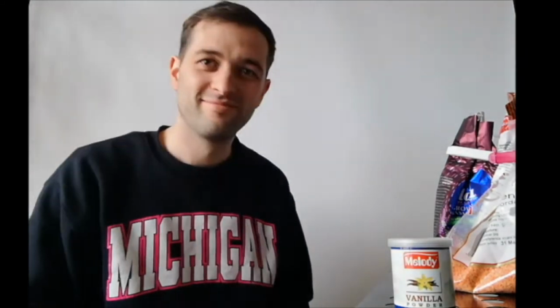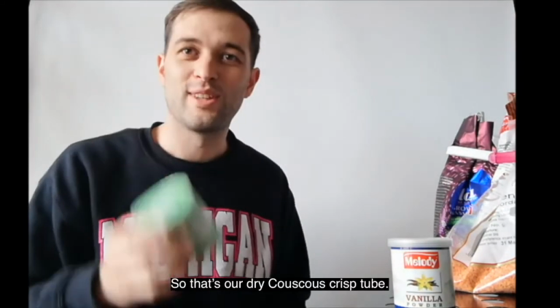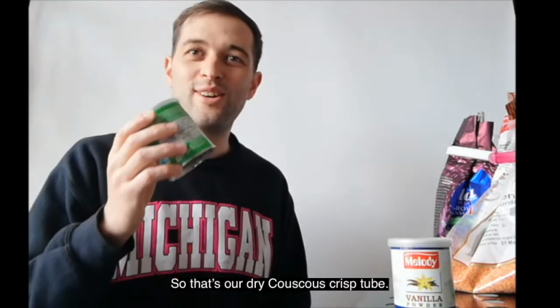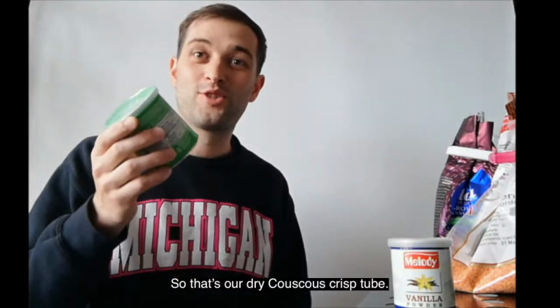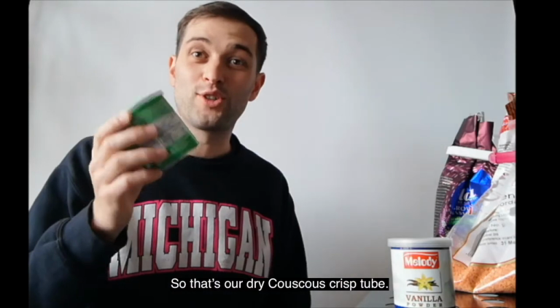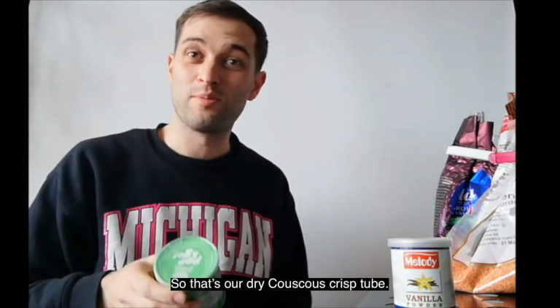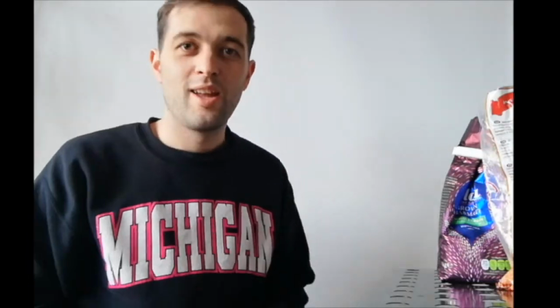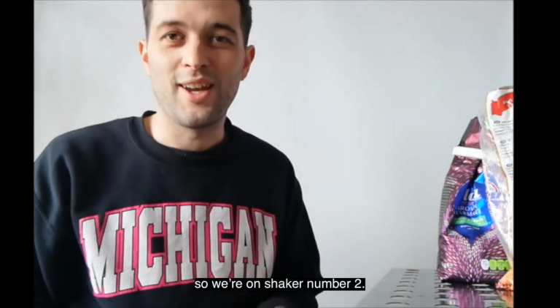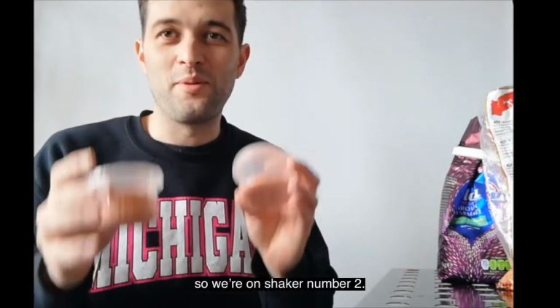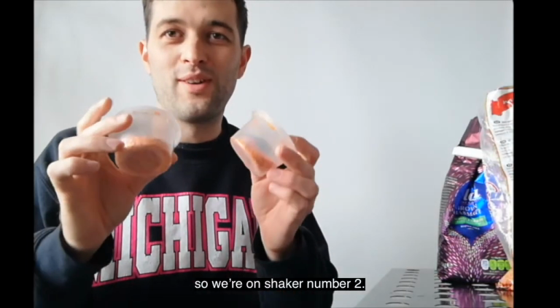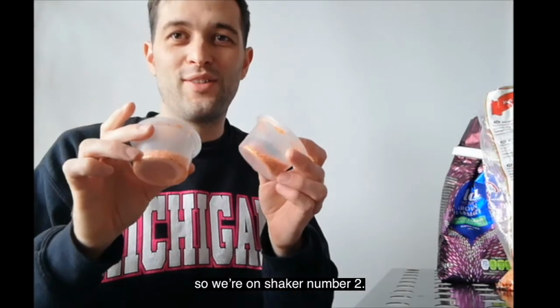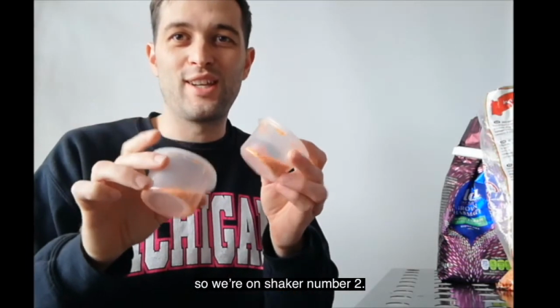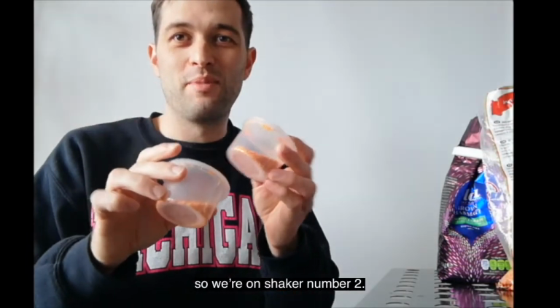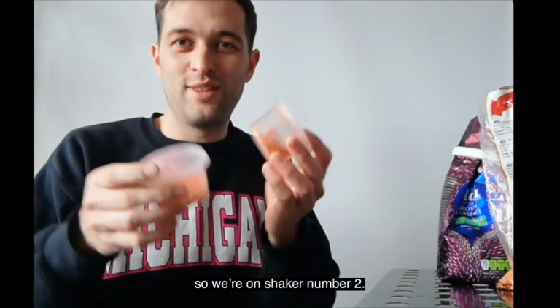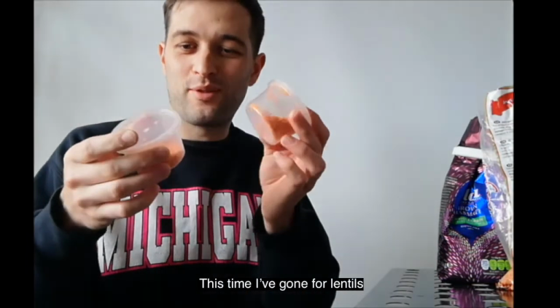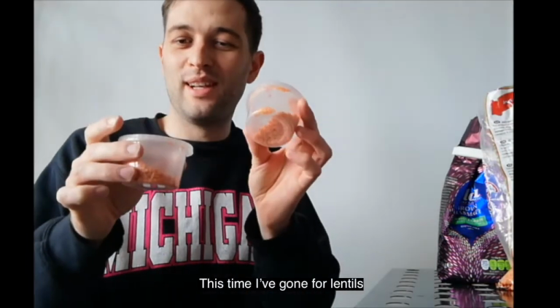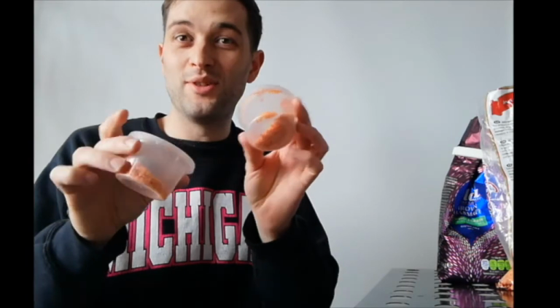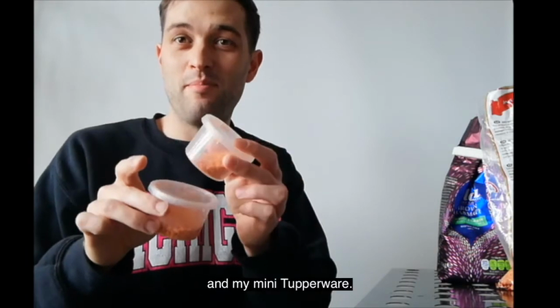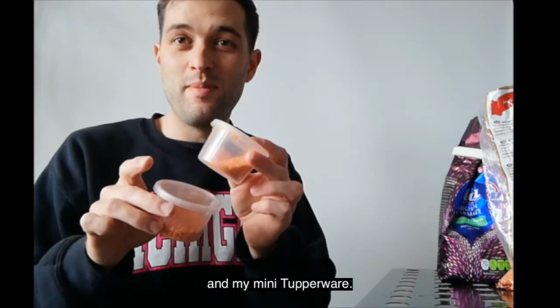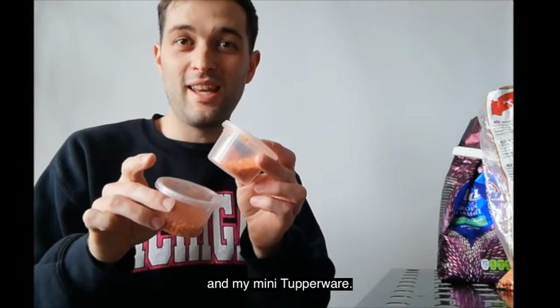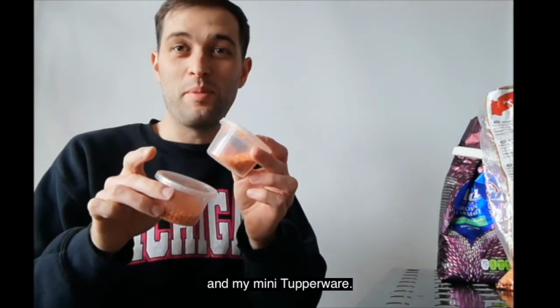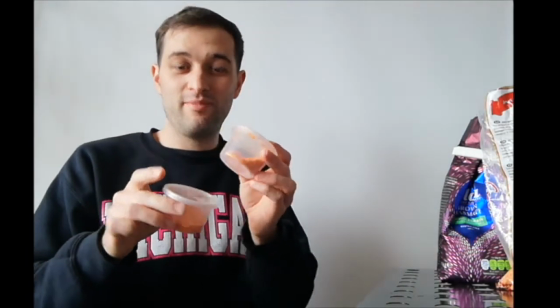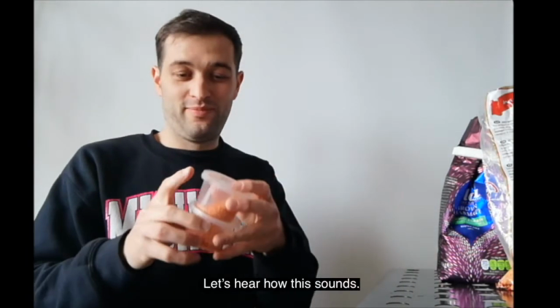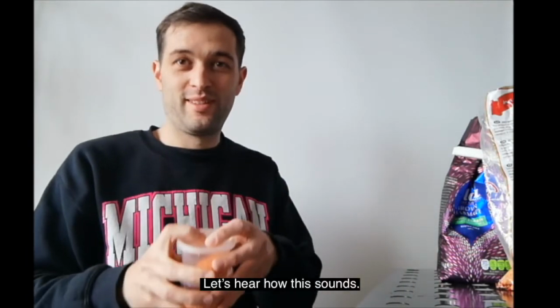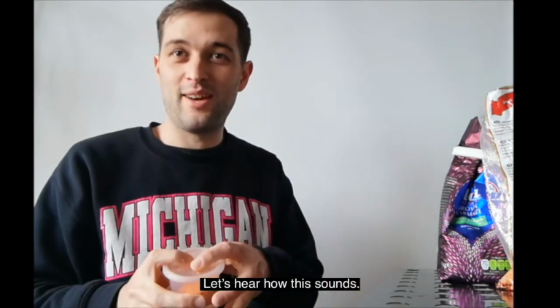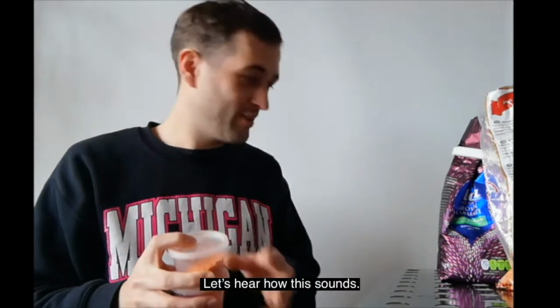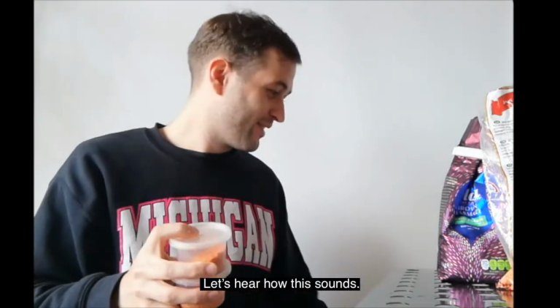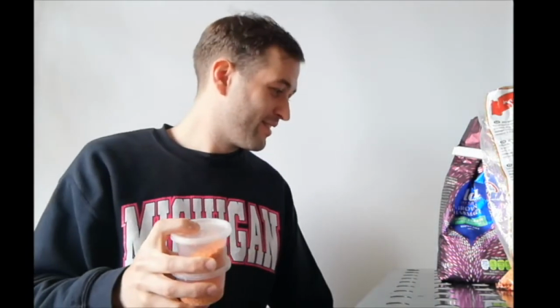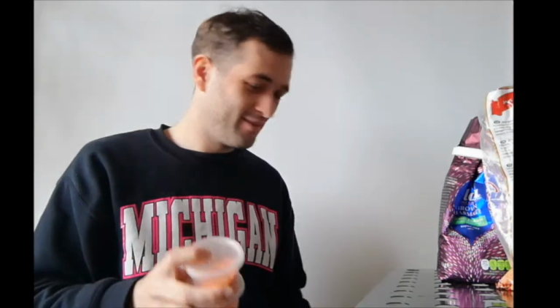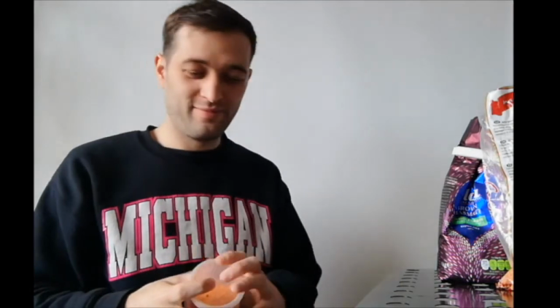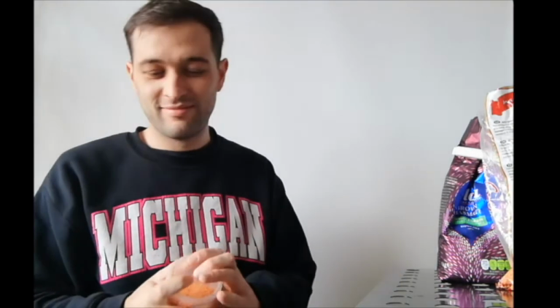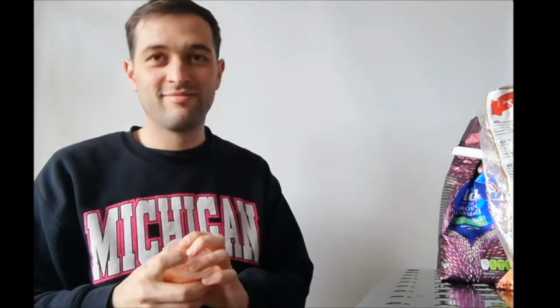So that's our dry couscous crisp tube. Okay, so we're on shaker number two — this time I've gone for lentils and my mini Tupperware. Let's hear how this sounds.